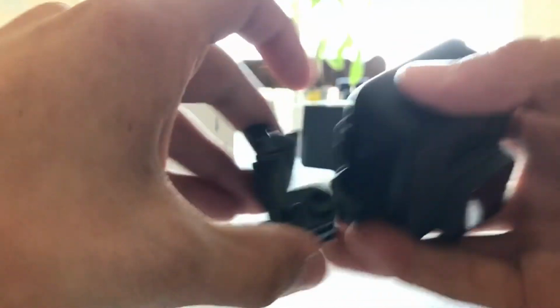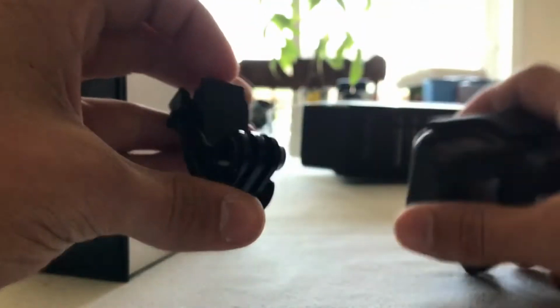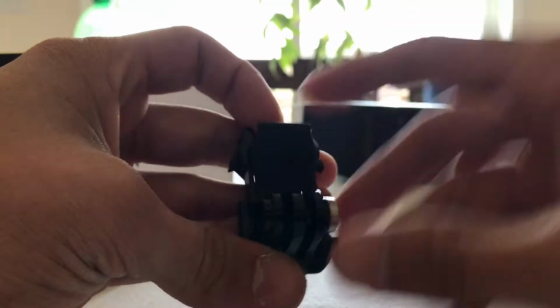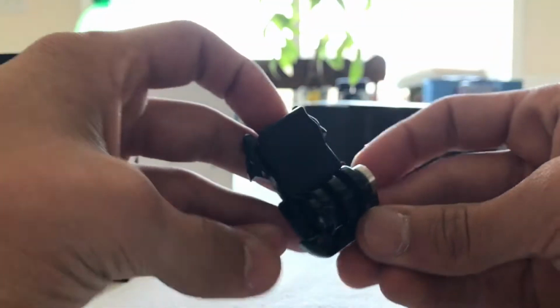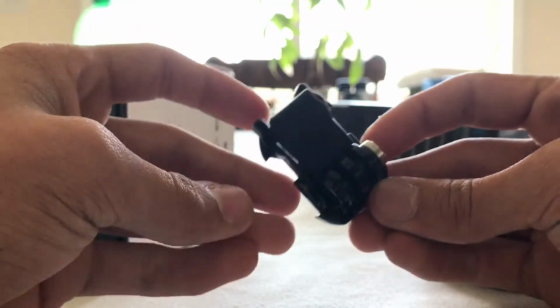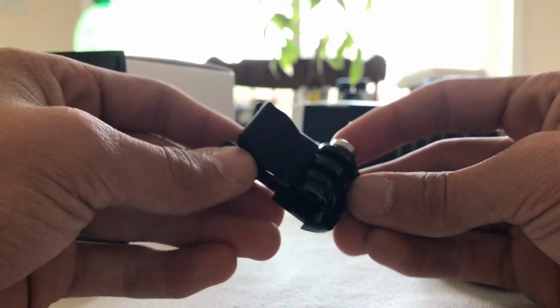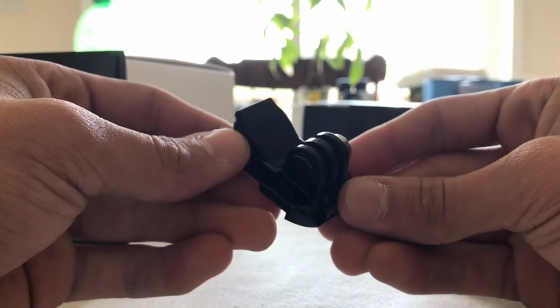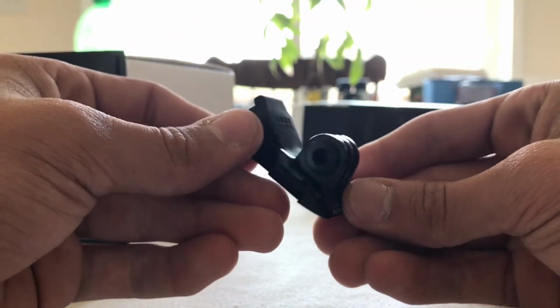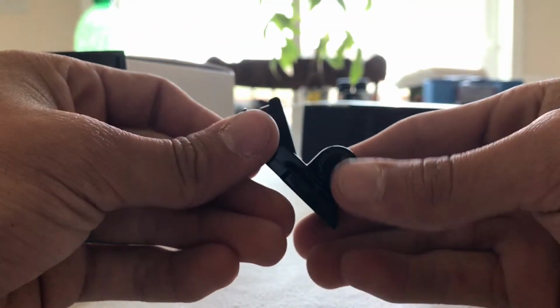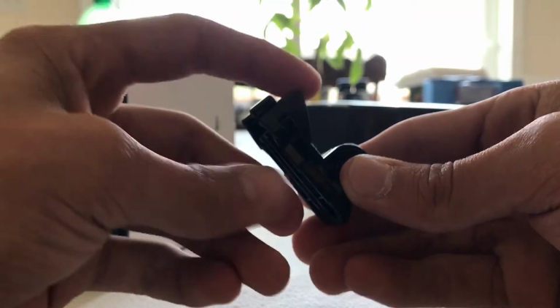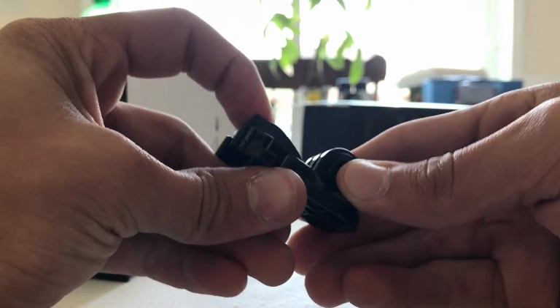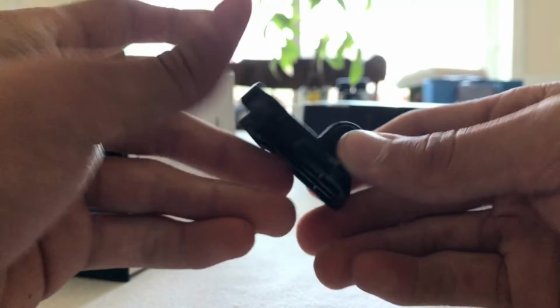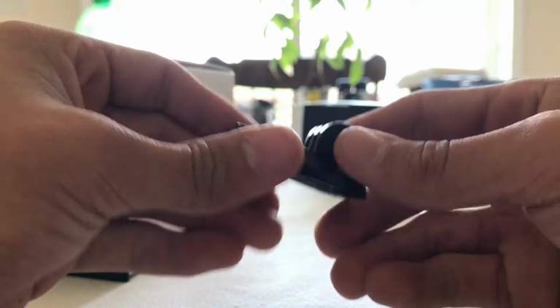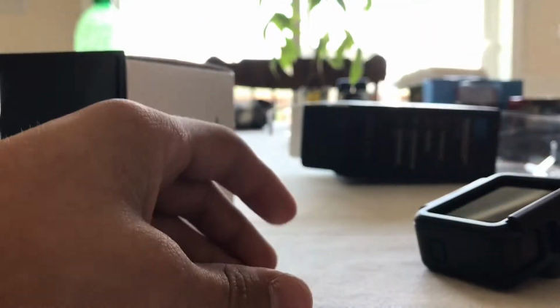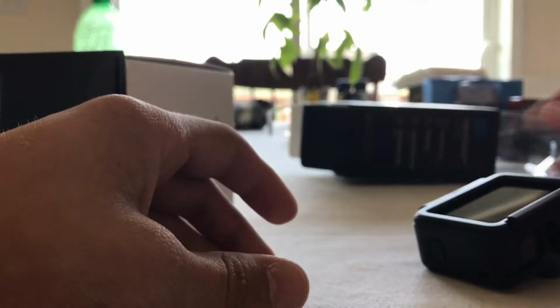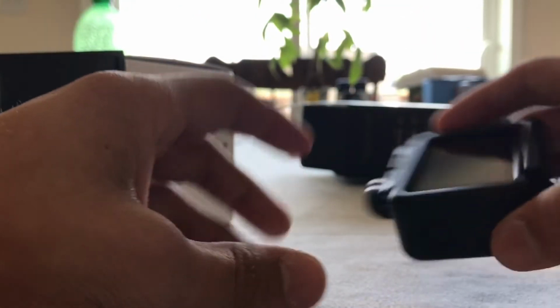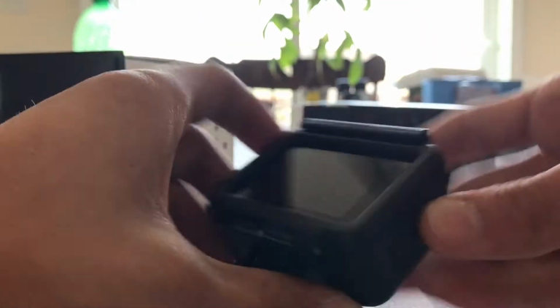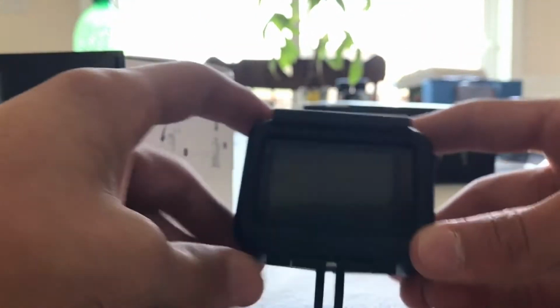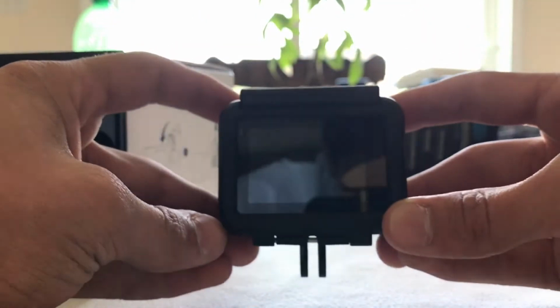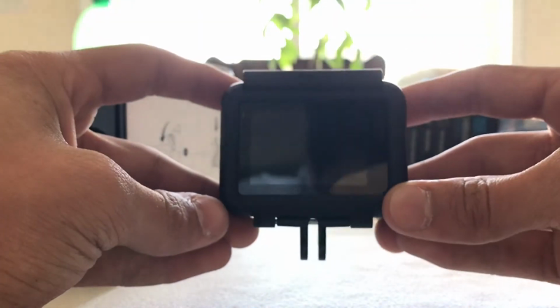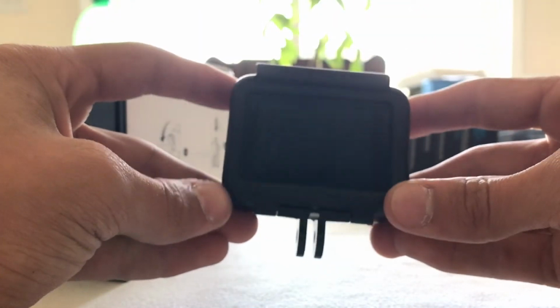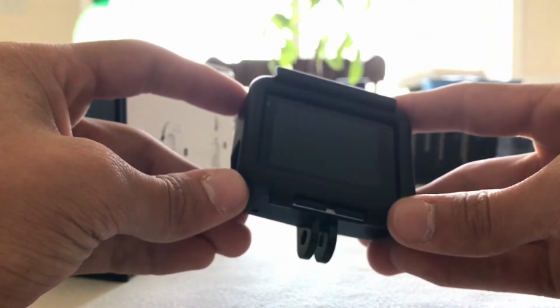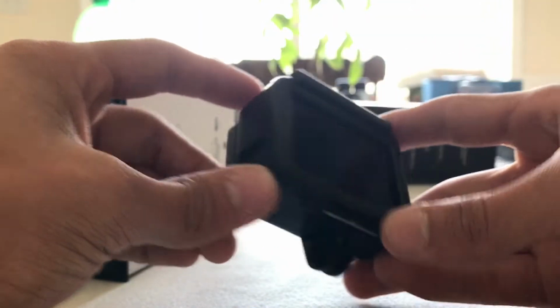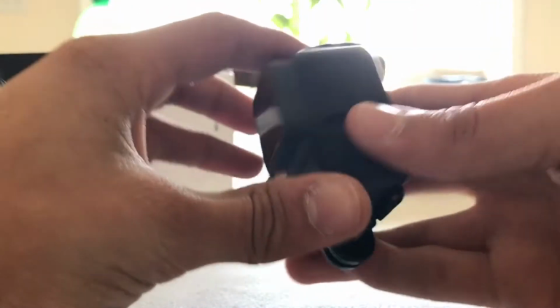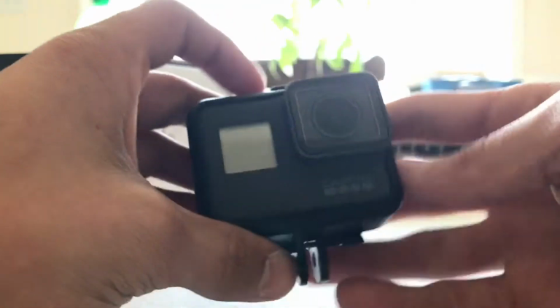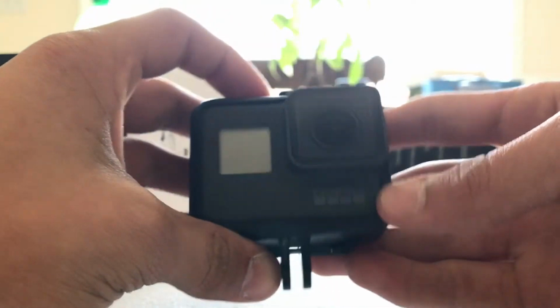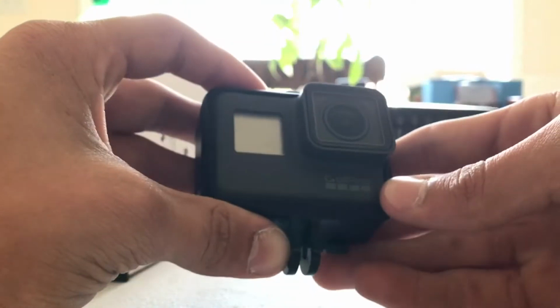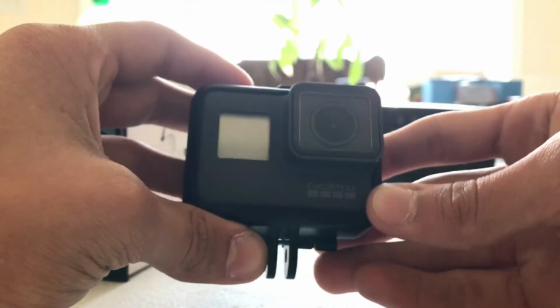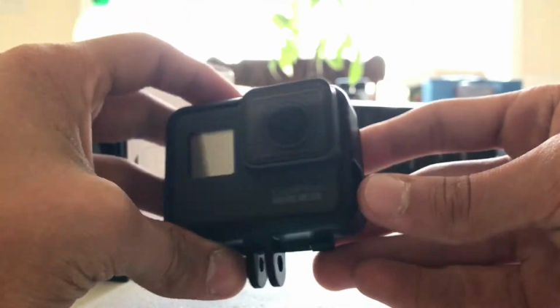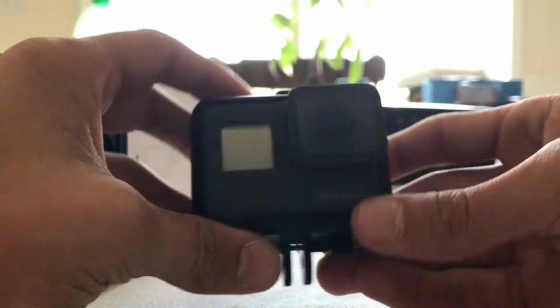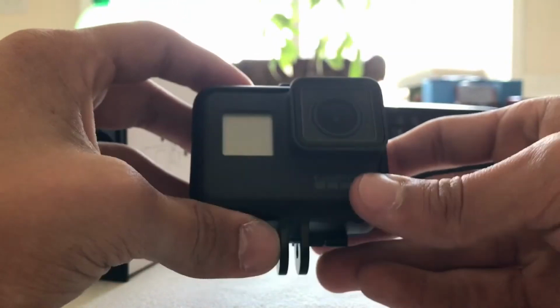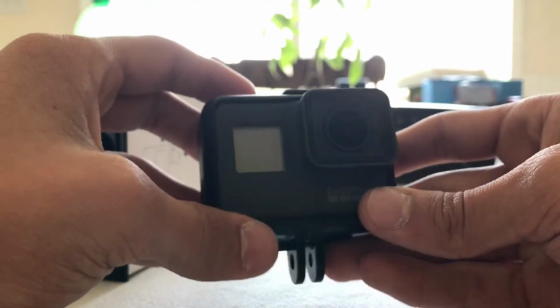This is the other mount that it comes with. This little rubber piece in the middle is kind of annoying. Then the GoPro itself comes in this naked case.